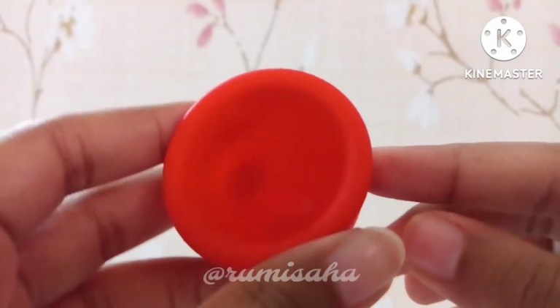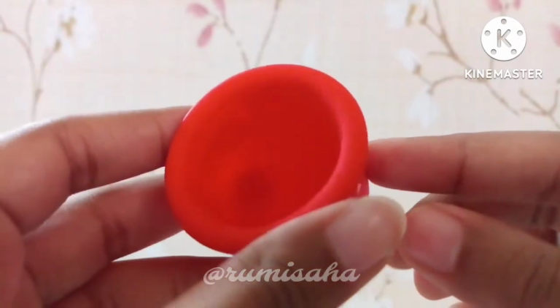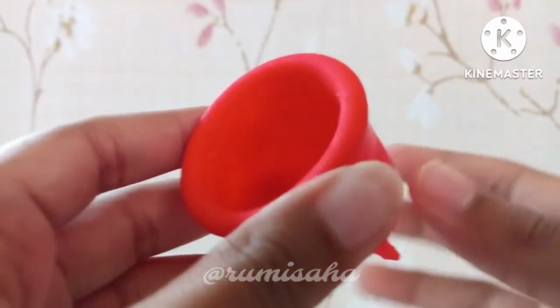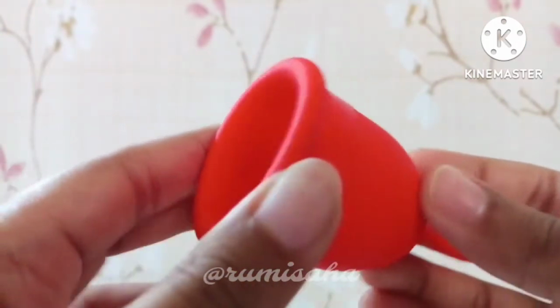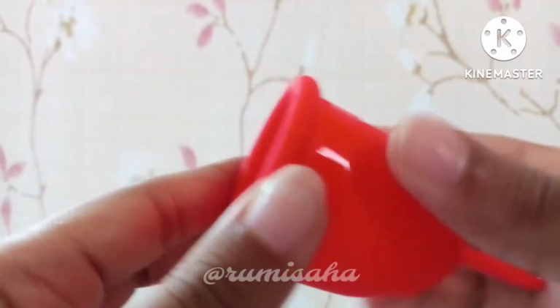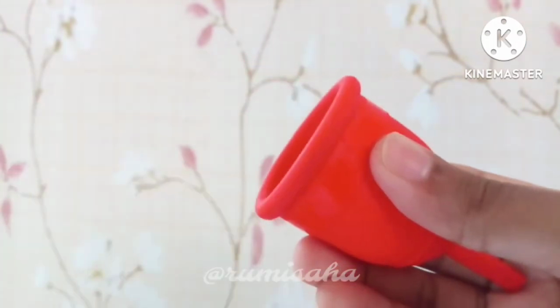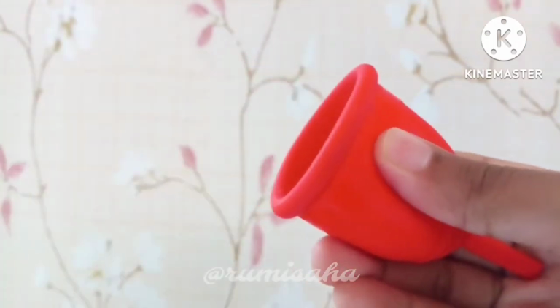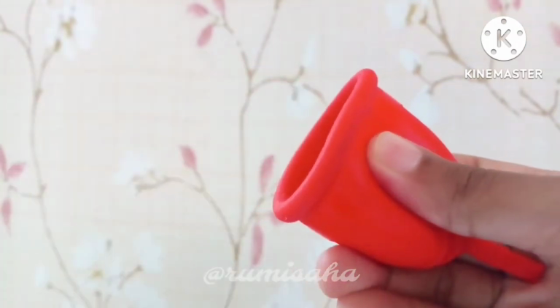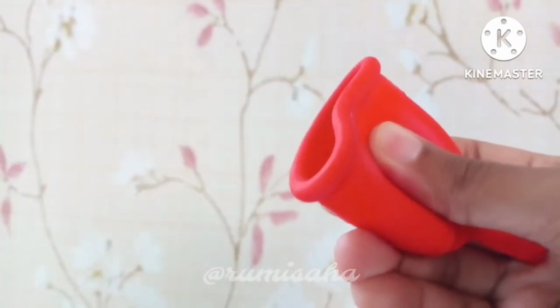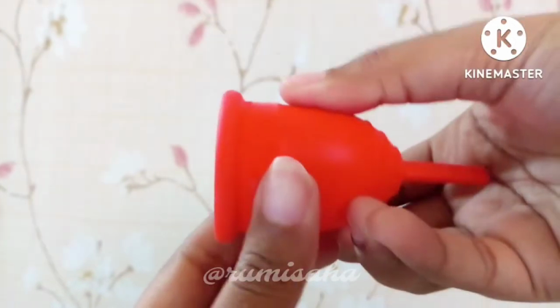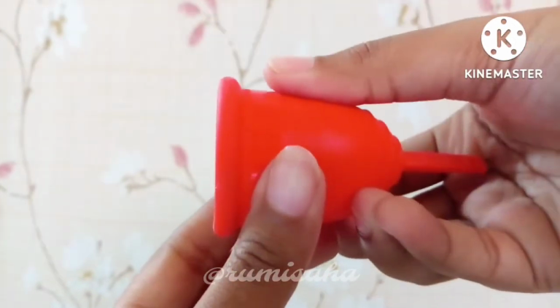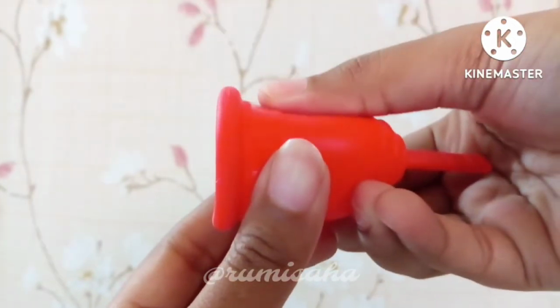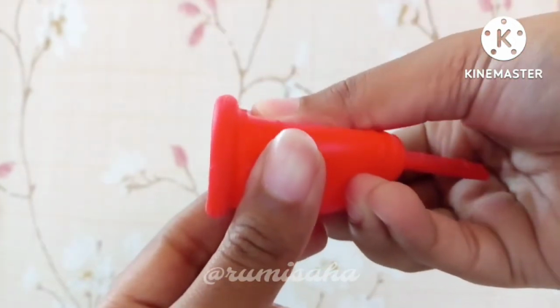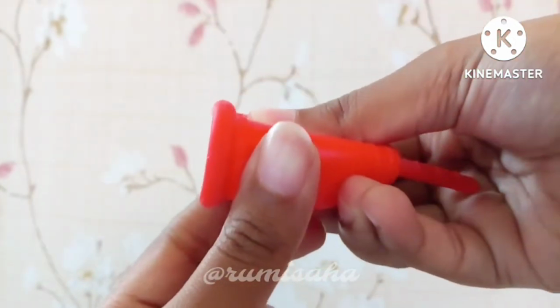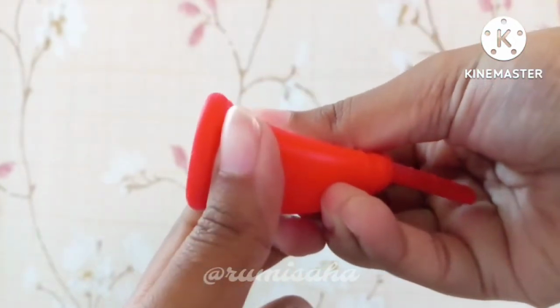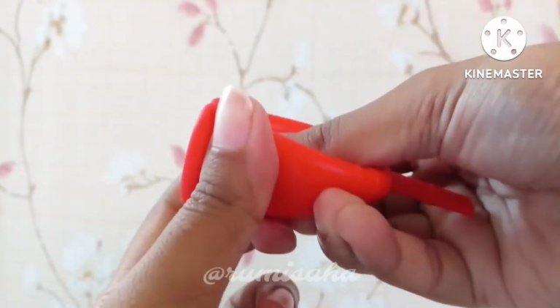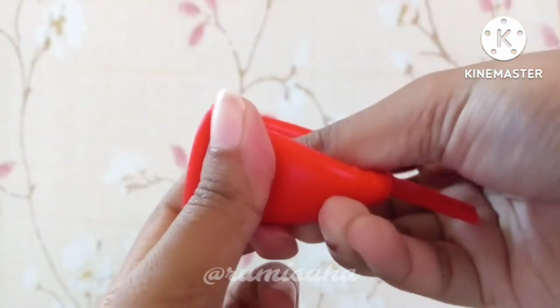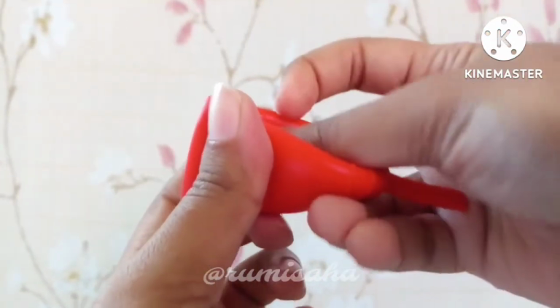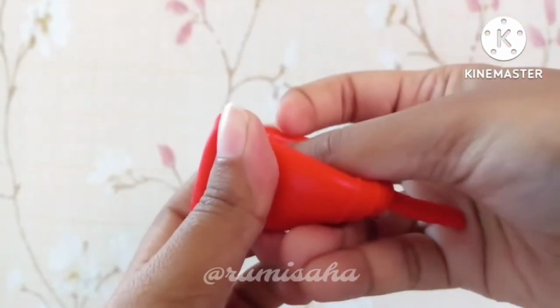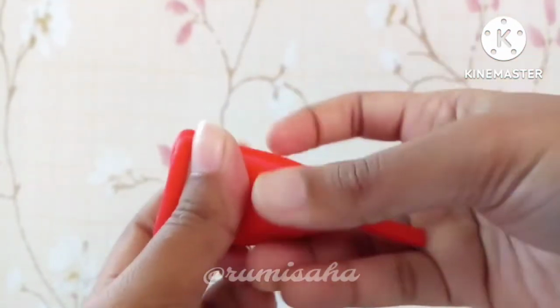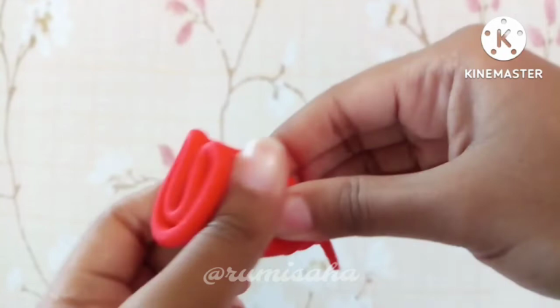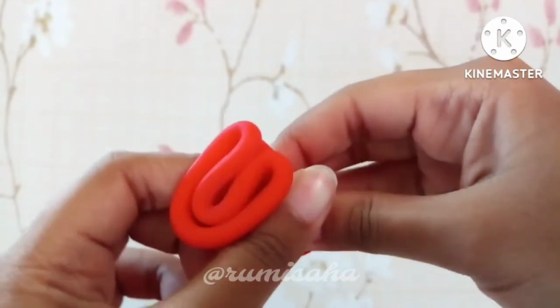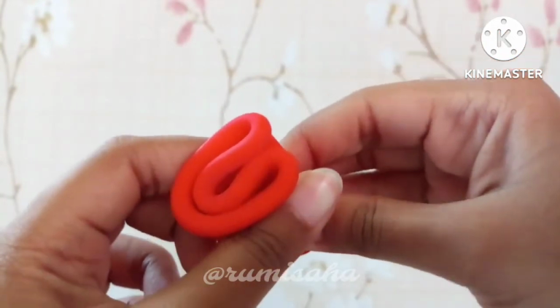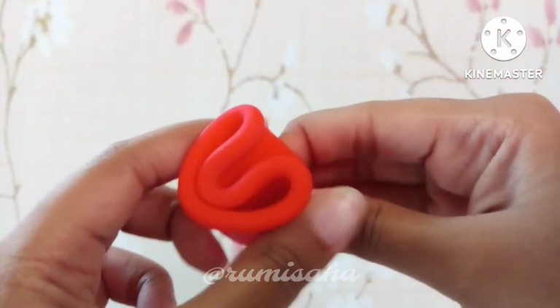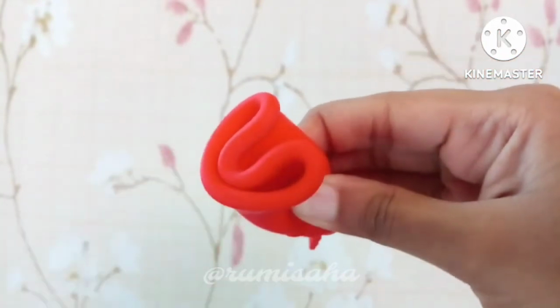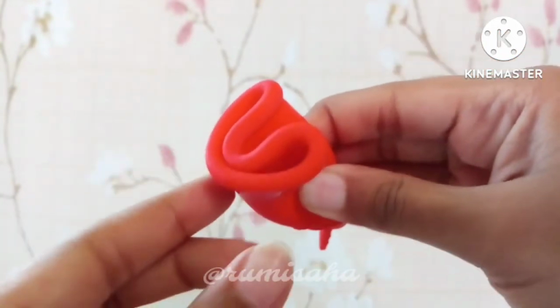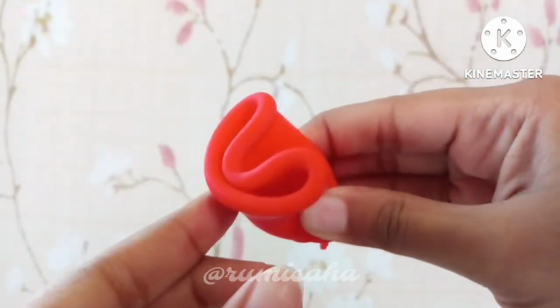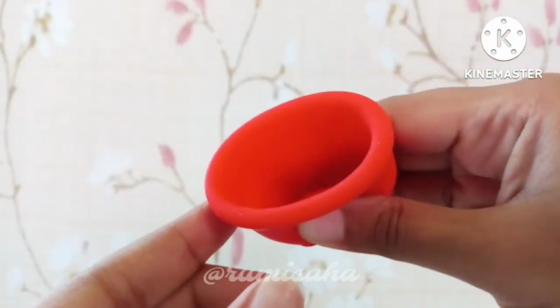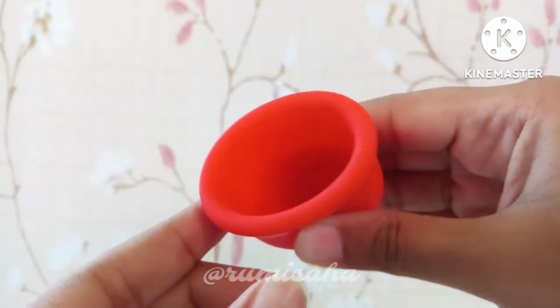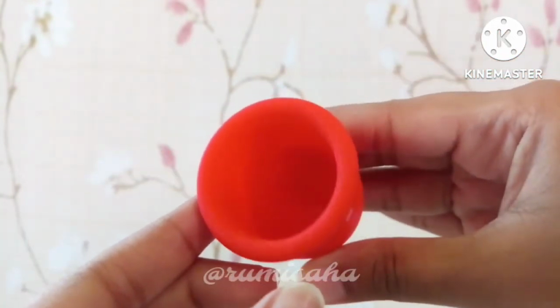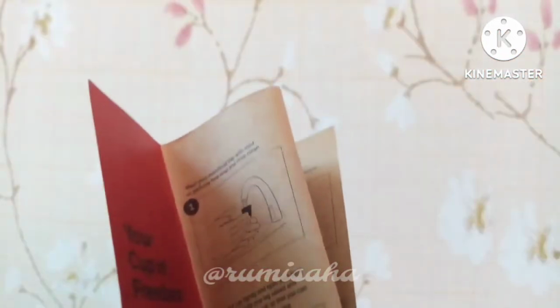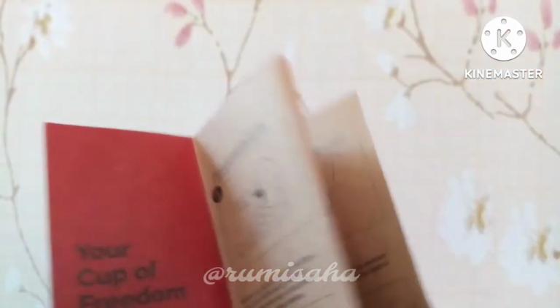The overall product is best and the quality is best. You can insert it — you need to fold it in order to open it inside. If you use the menstrual cup, you can try it. The menstrual cup can be worn for almost 12 hours, and then you can use it again. Then you can wash it.